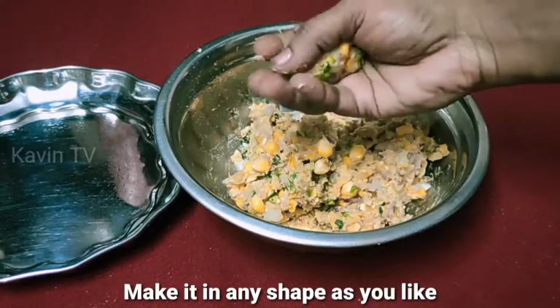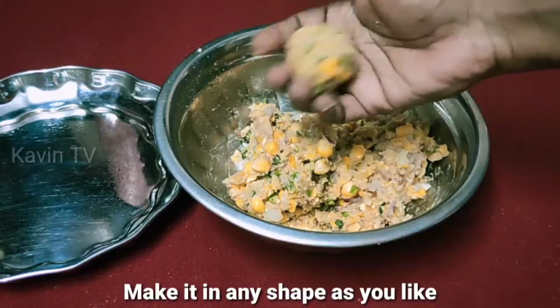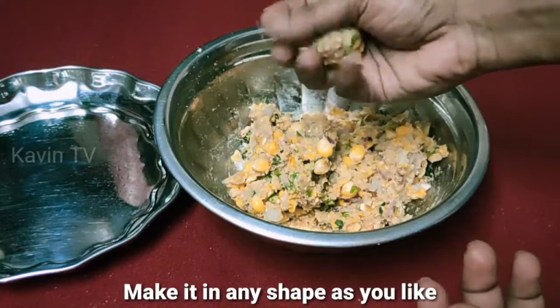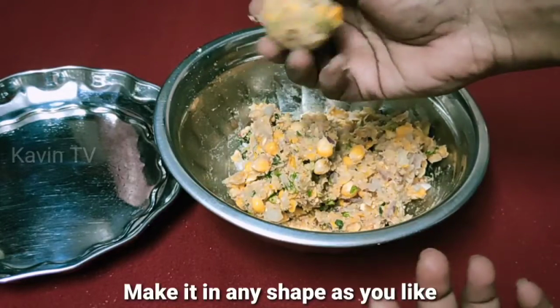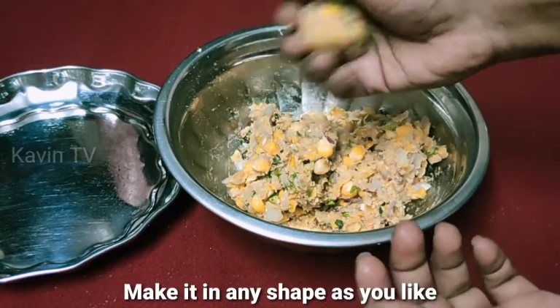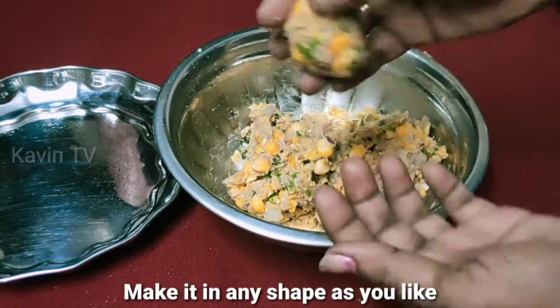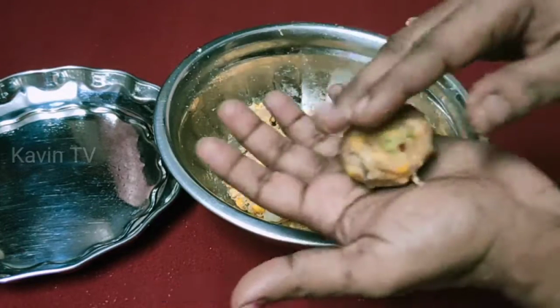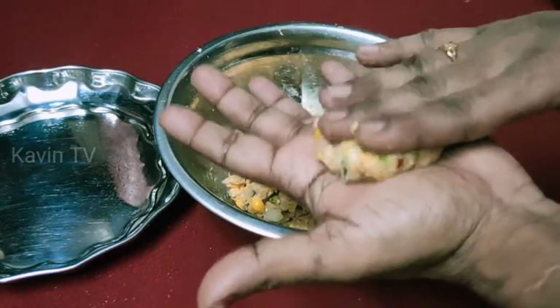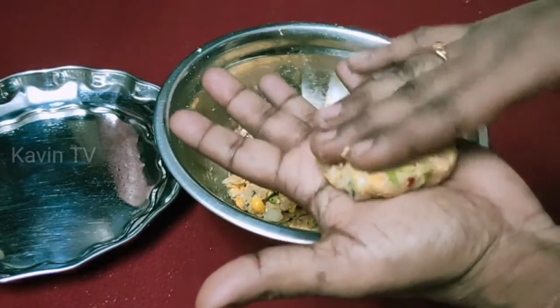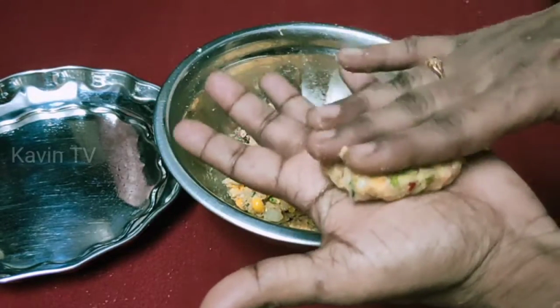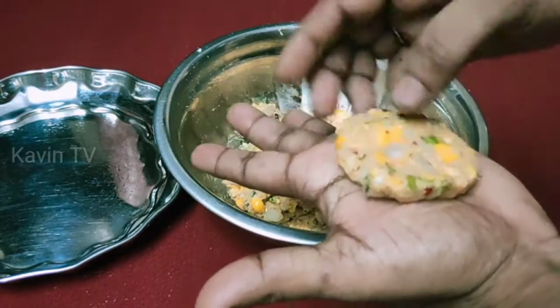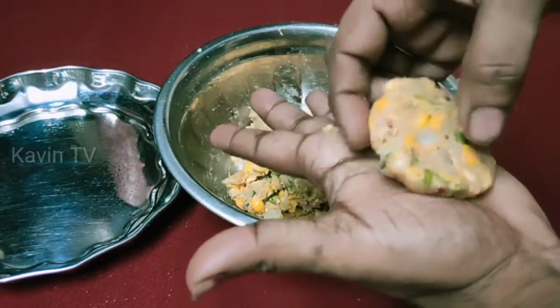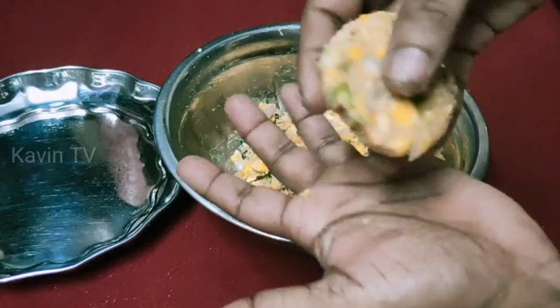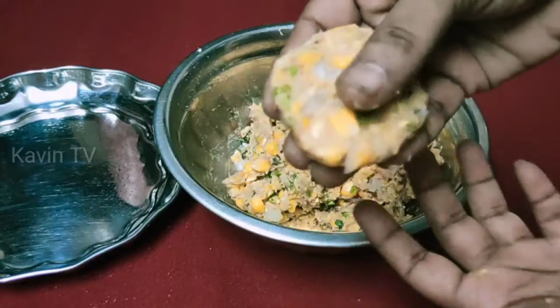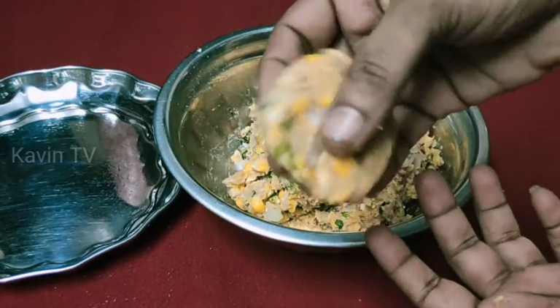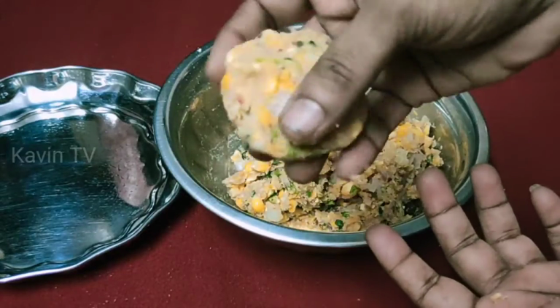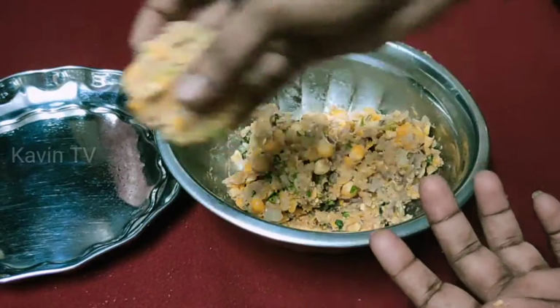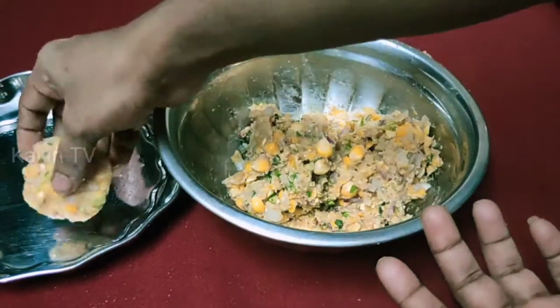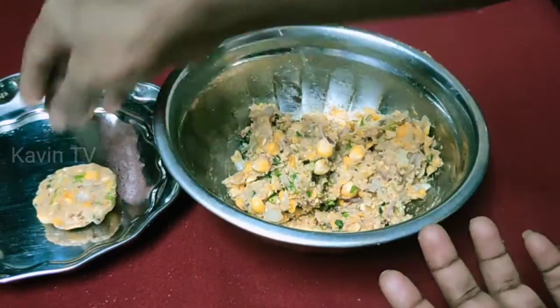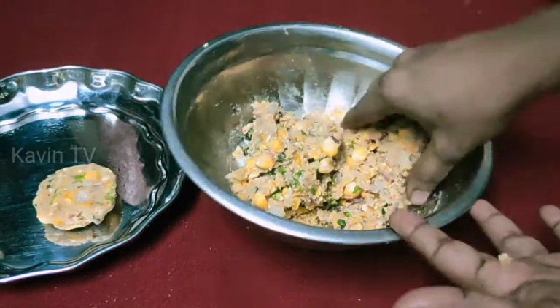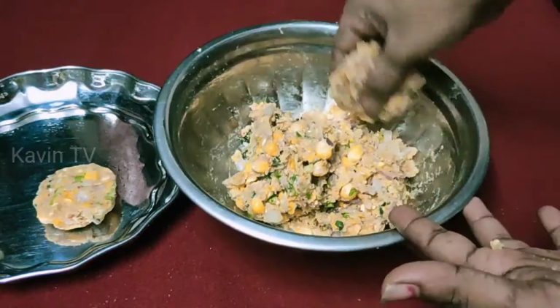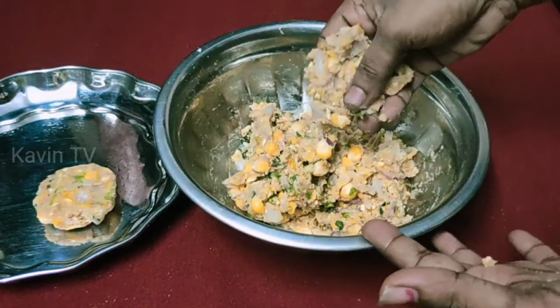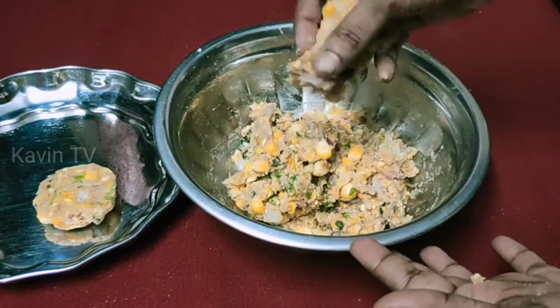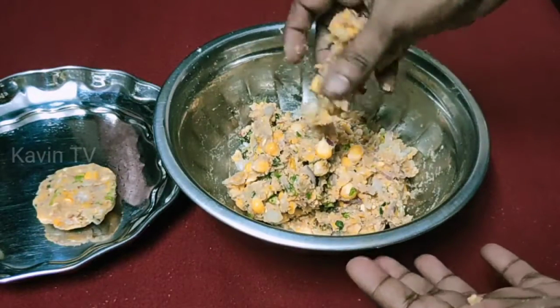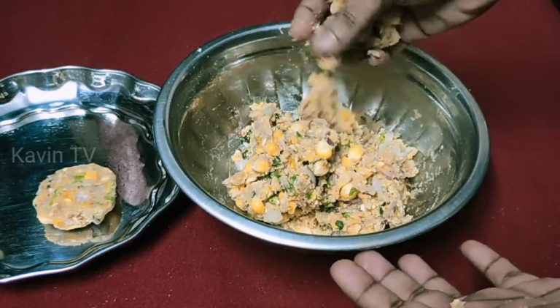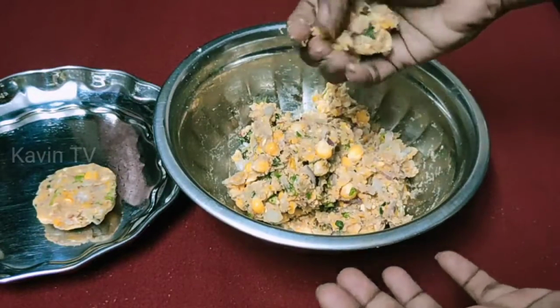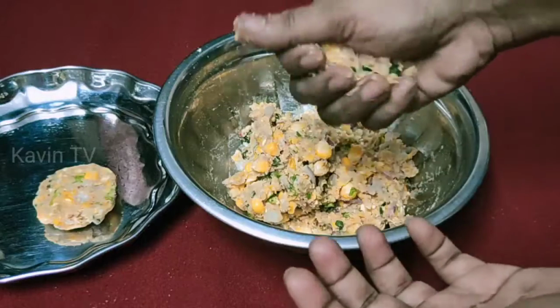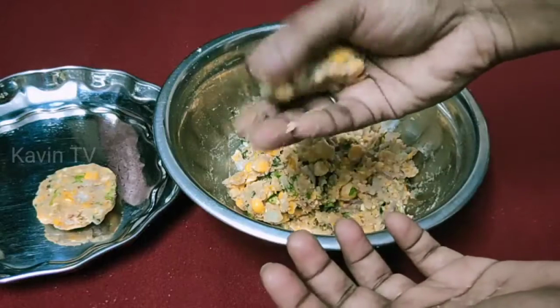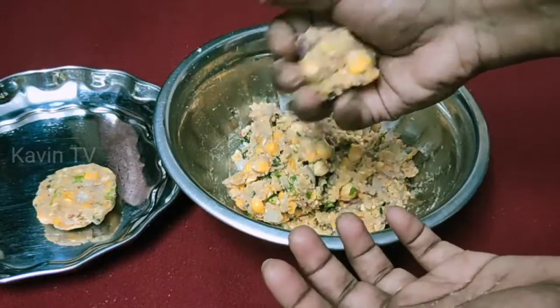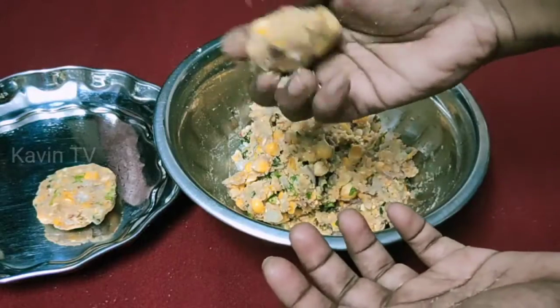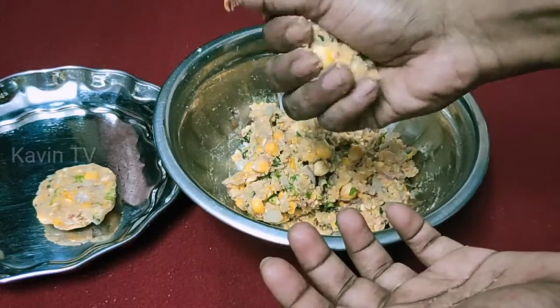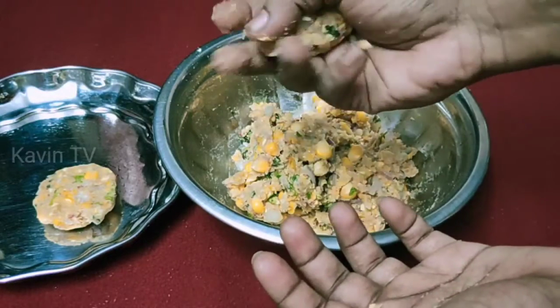This is the cutlet. Now we have the cutlet shape — round, rectangle, or triangle. I will do this in round shape.